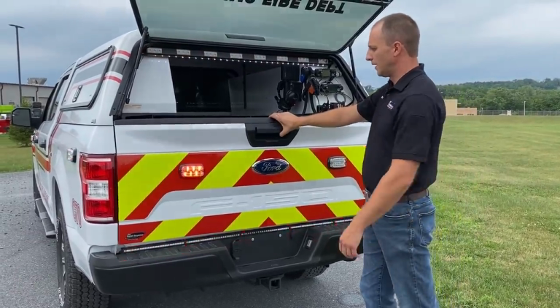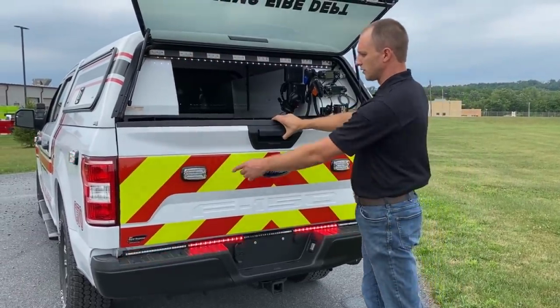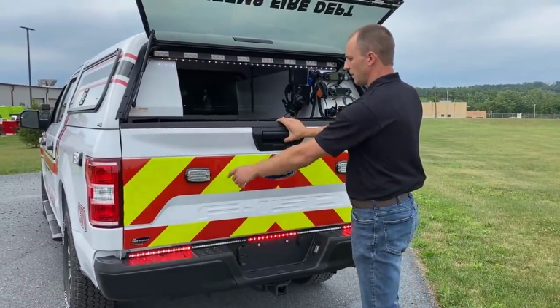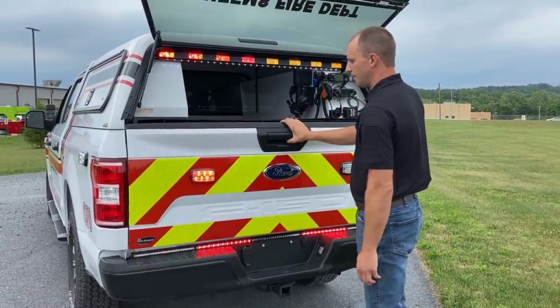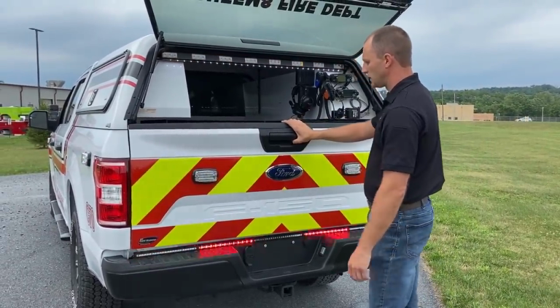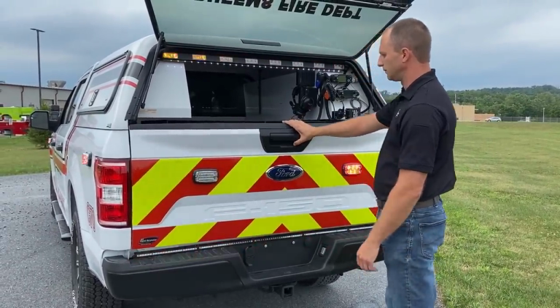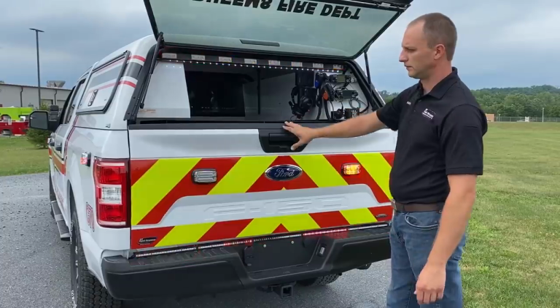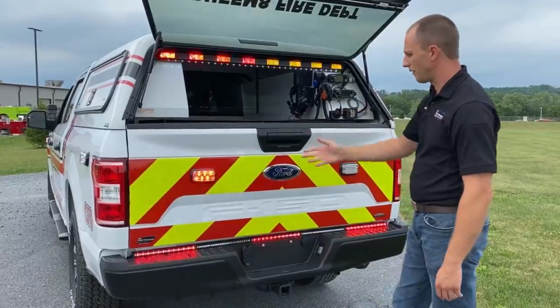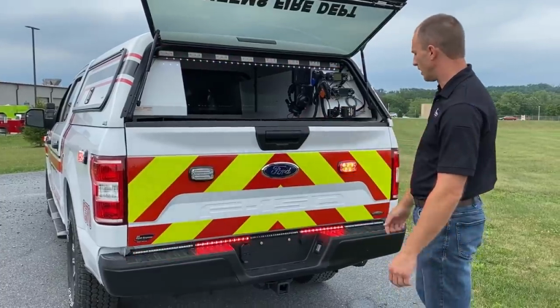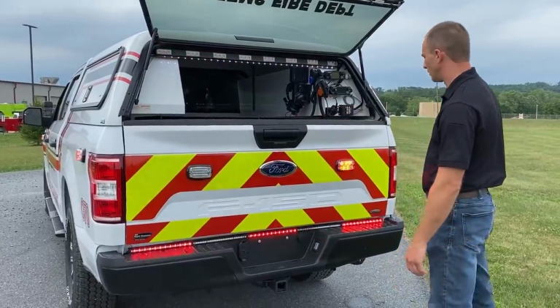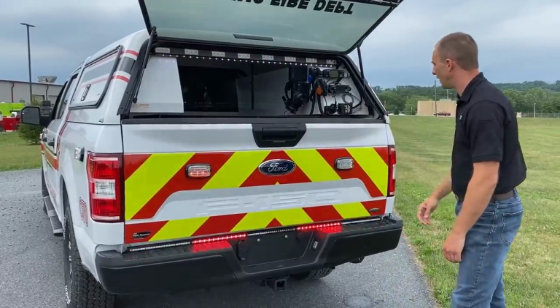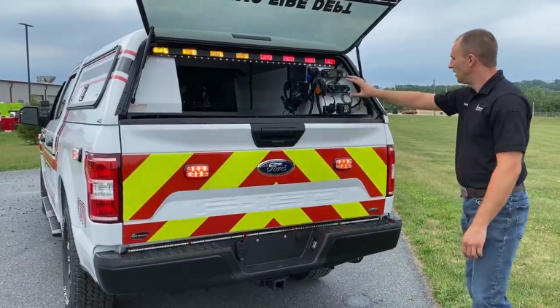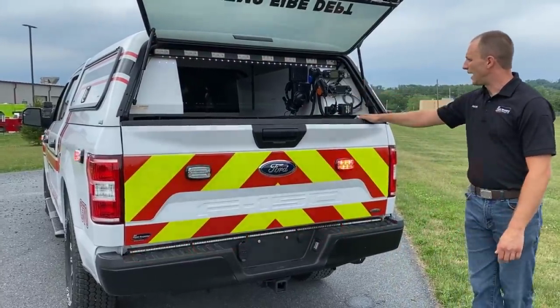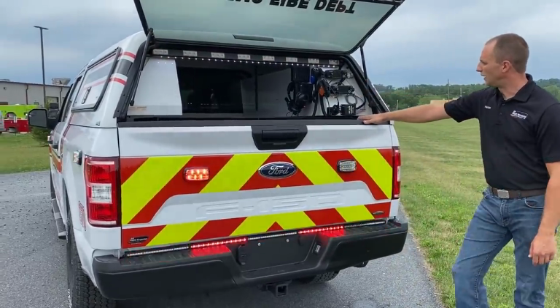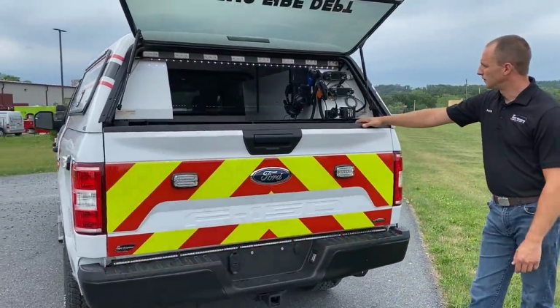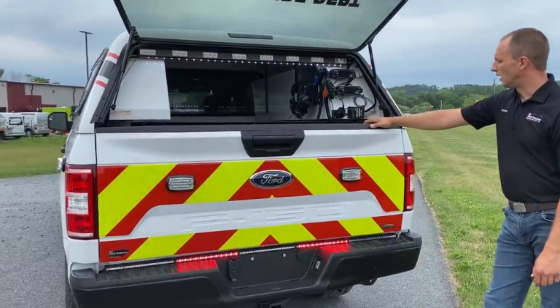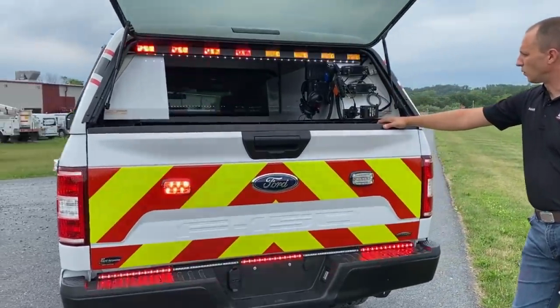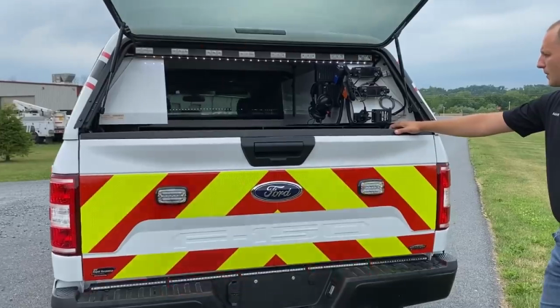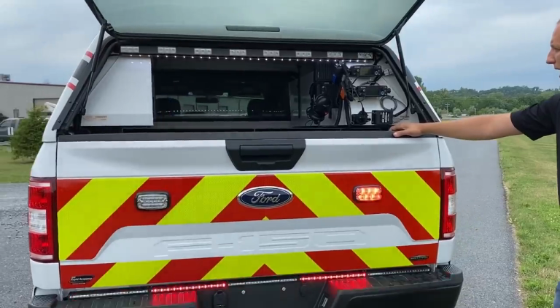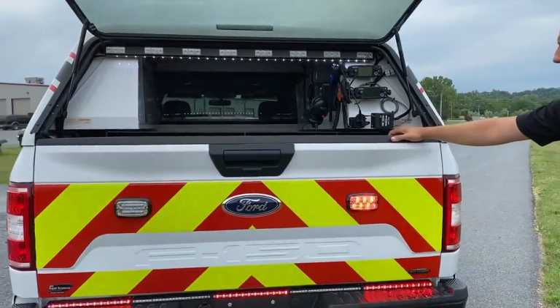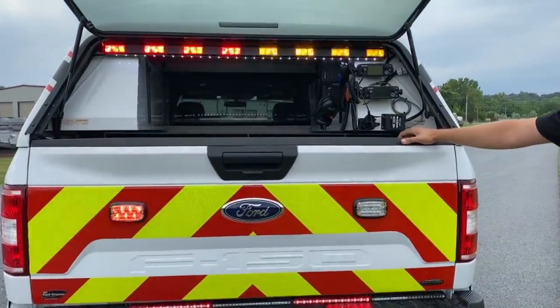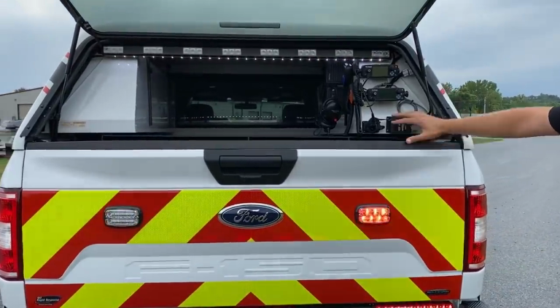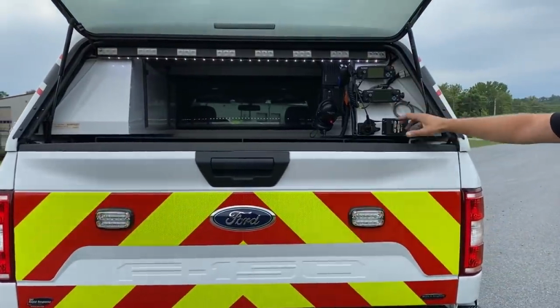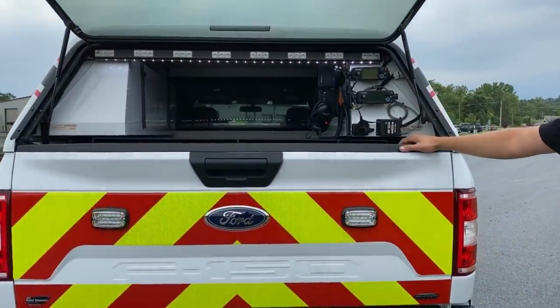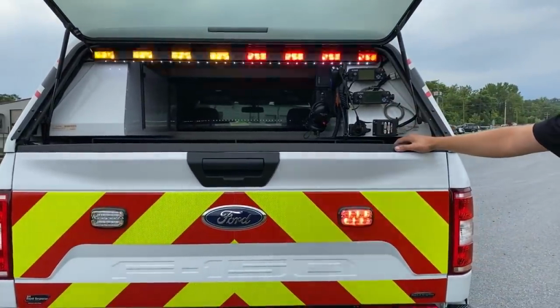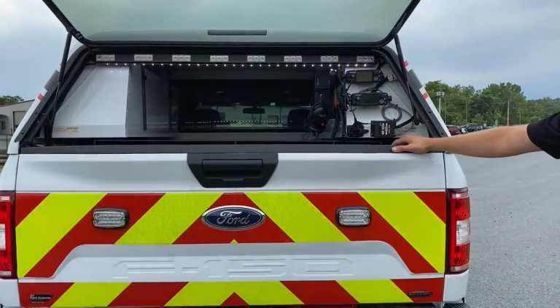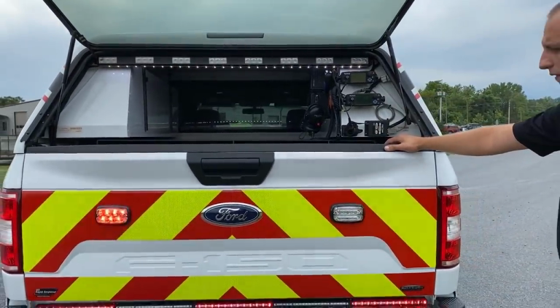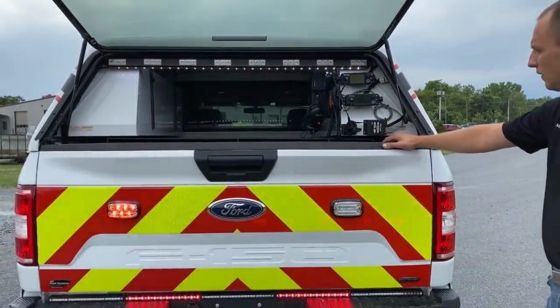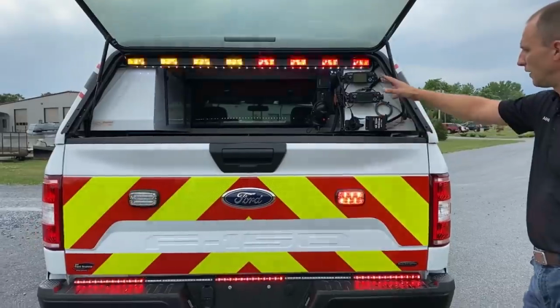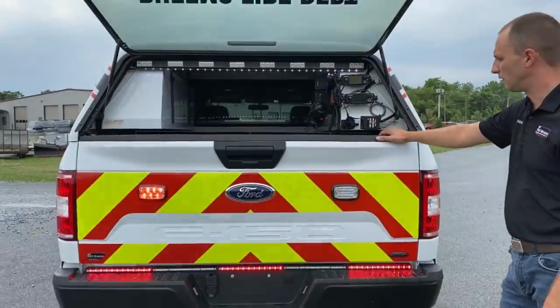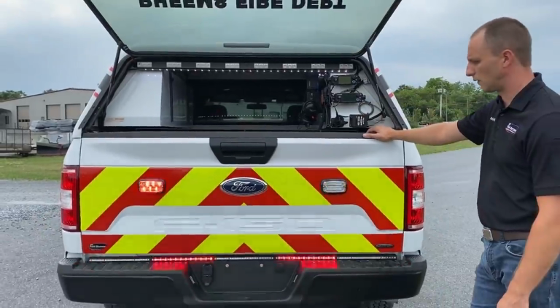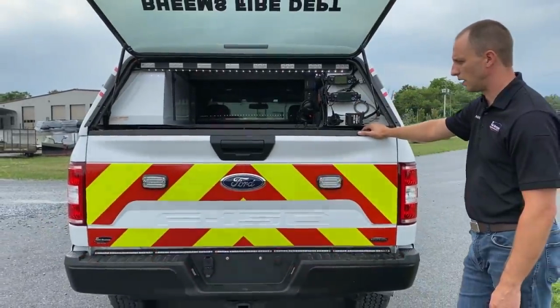It also dims some of the stuff back here too. We have two radios mounted back here that the customer can use standing at the back in an operation if they need to — they can get to the radios.